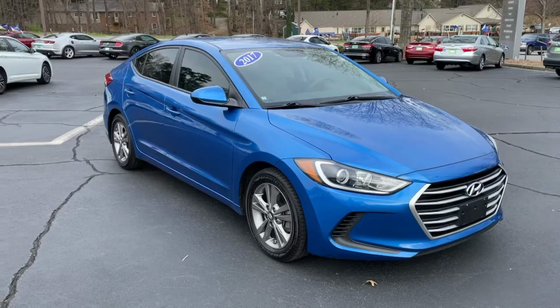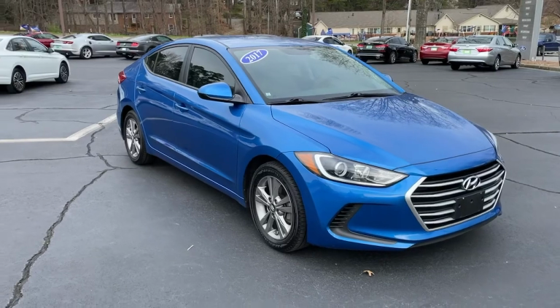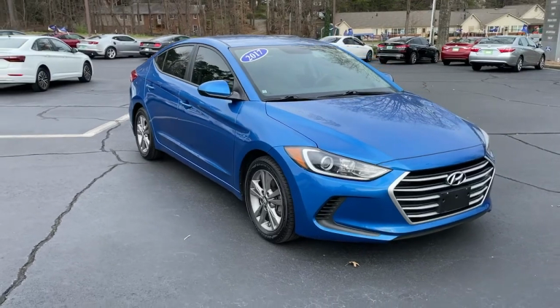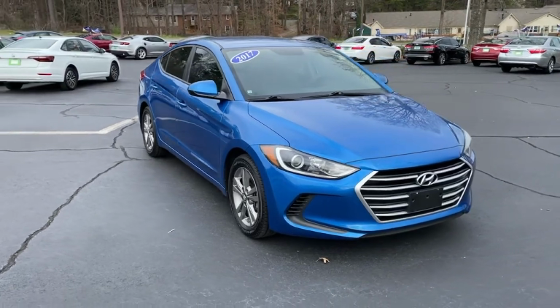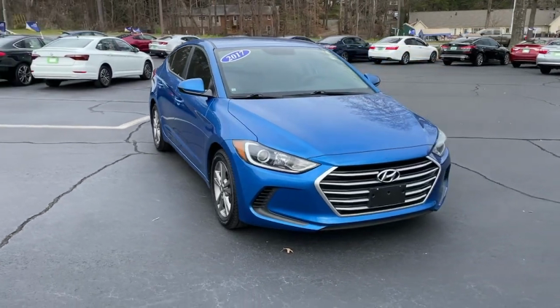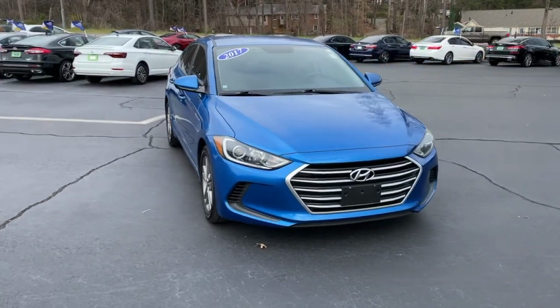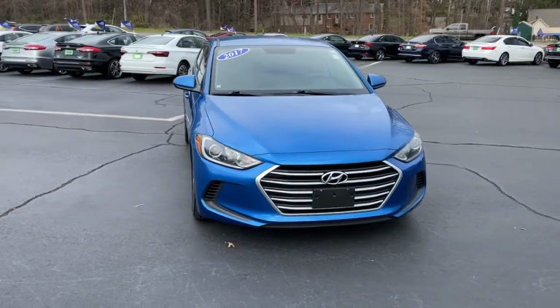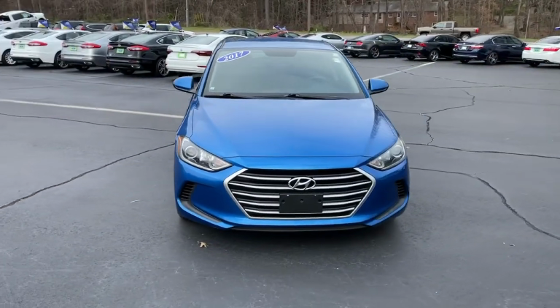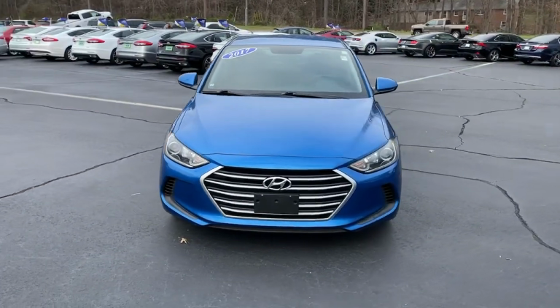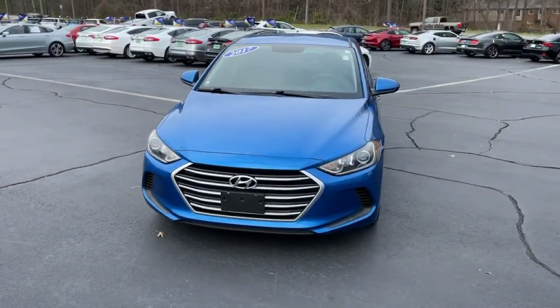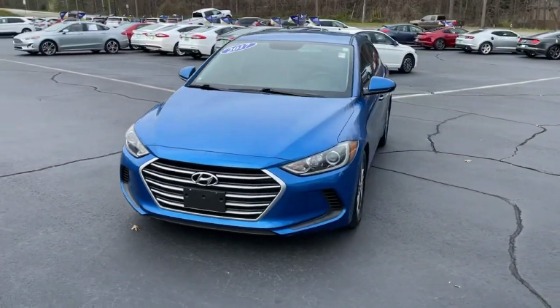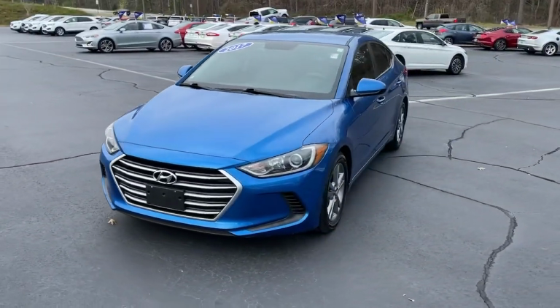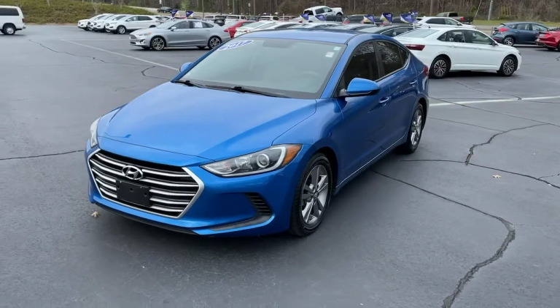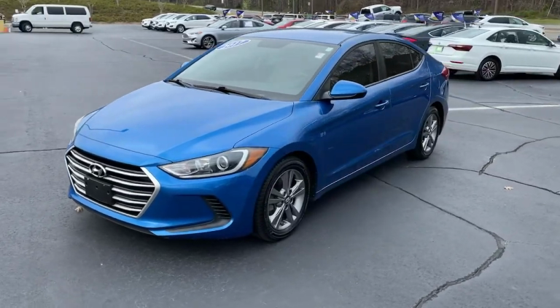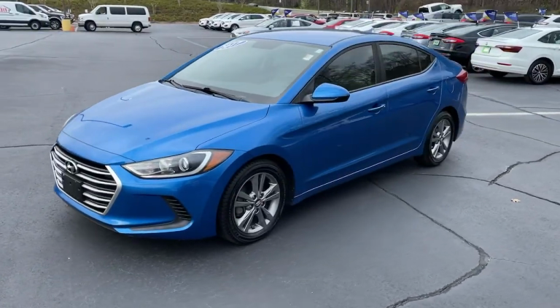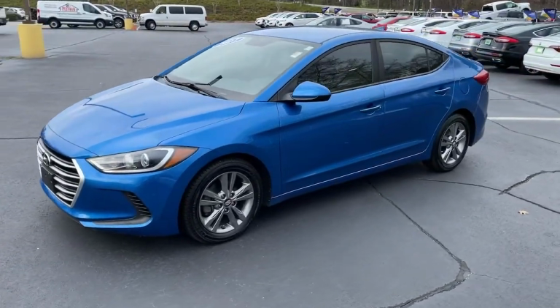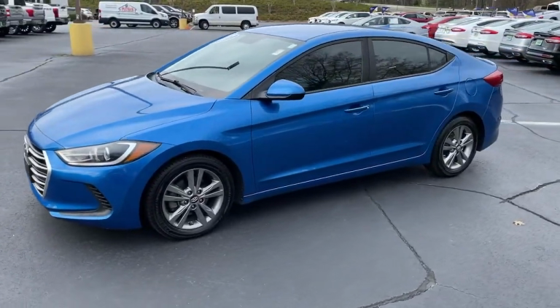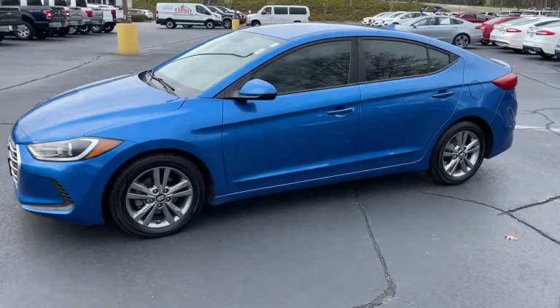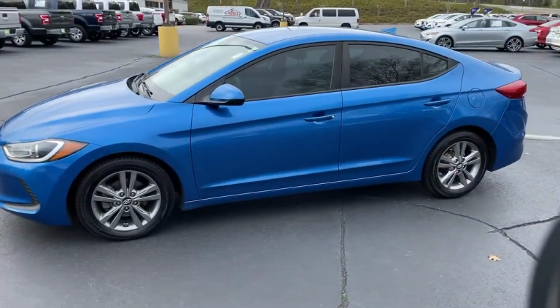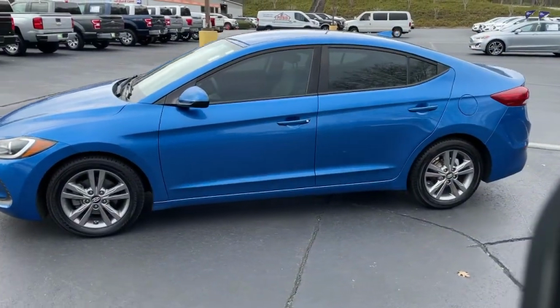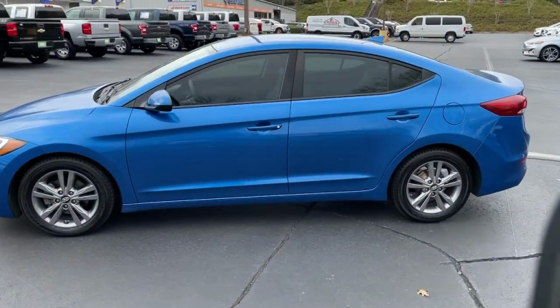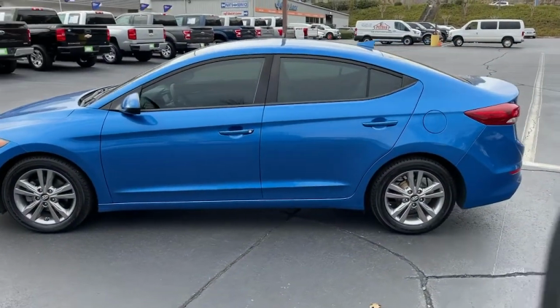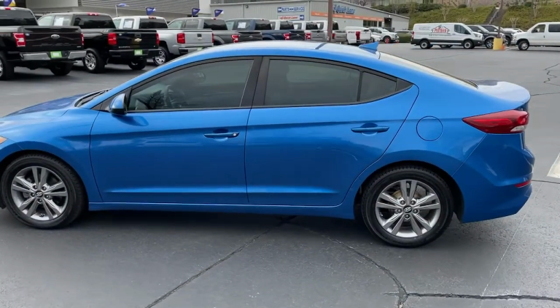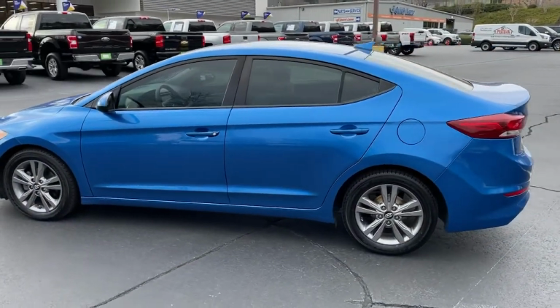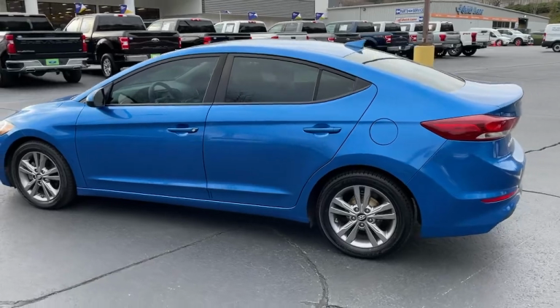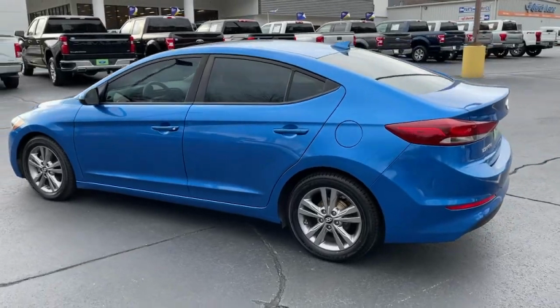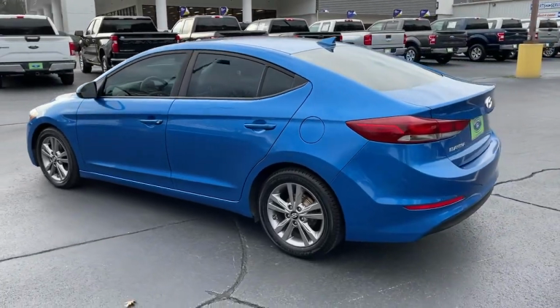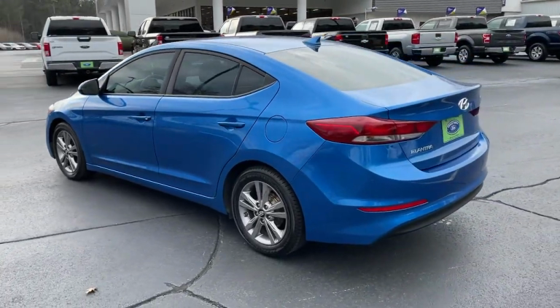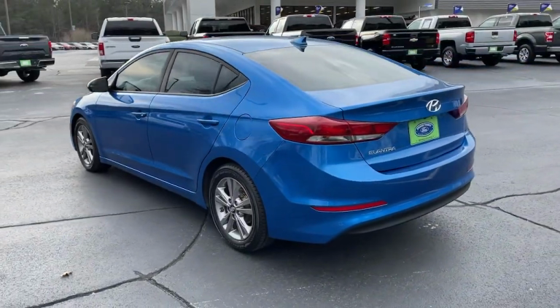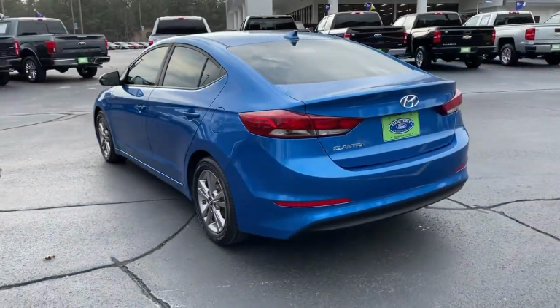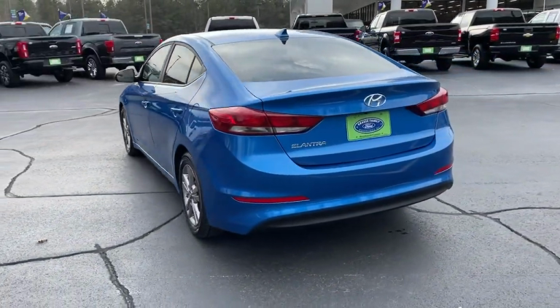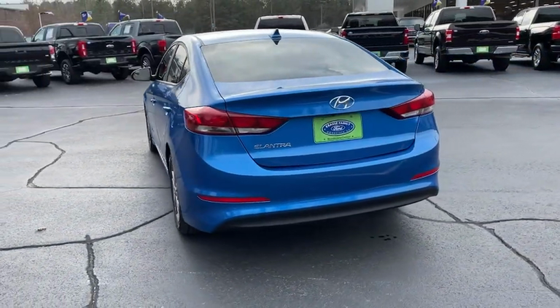You will love the features of this 2017 Hyundai Elantra. This vehicle still has fewer than 40,000 miles on the clock, so it won't last long. Make a fresh start every day in this modern, tech-savvy Elantra.